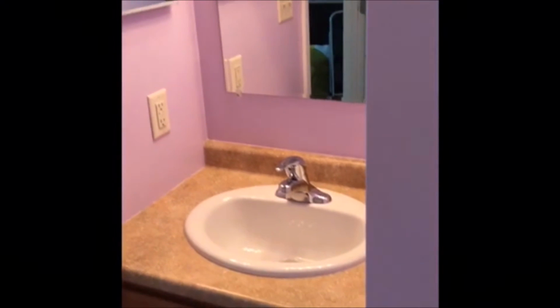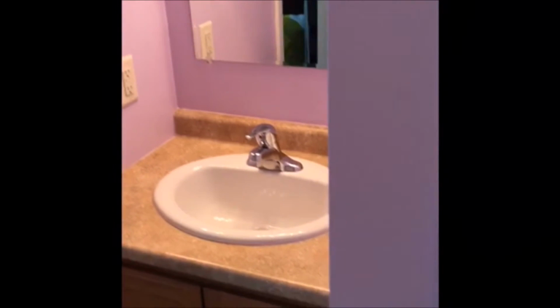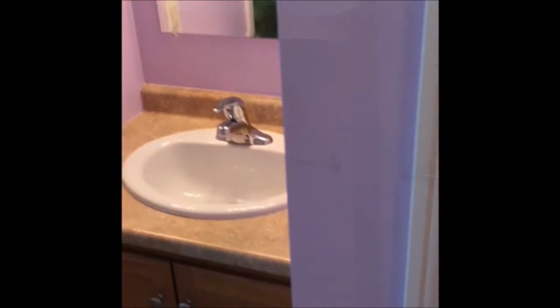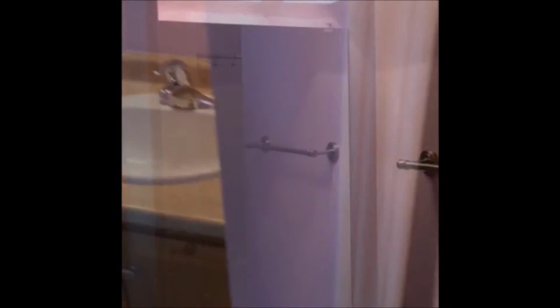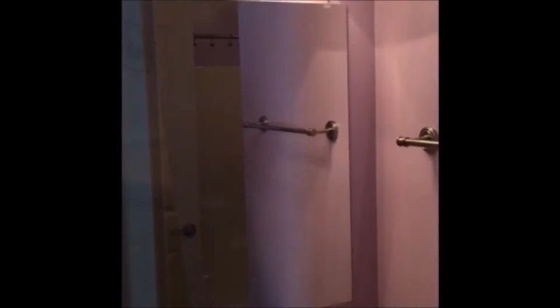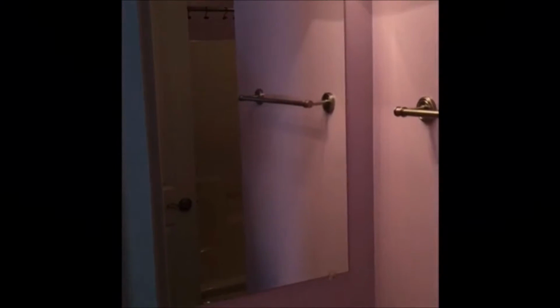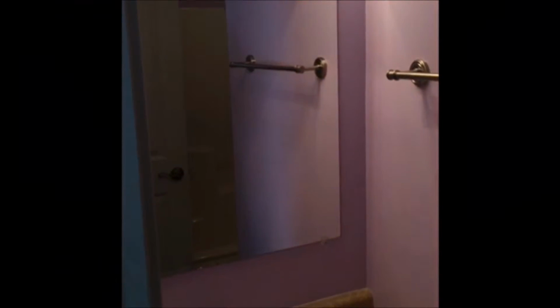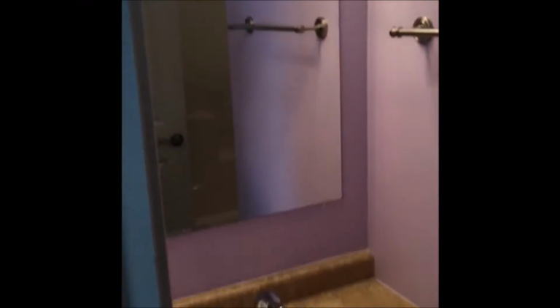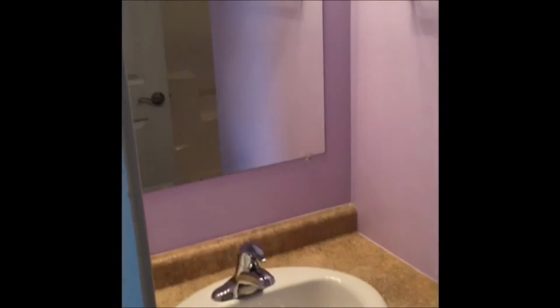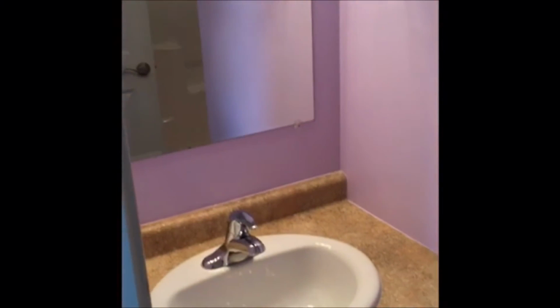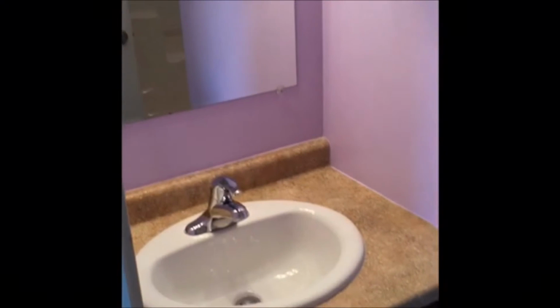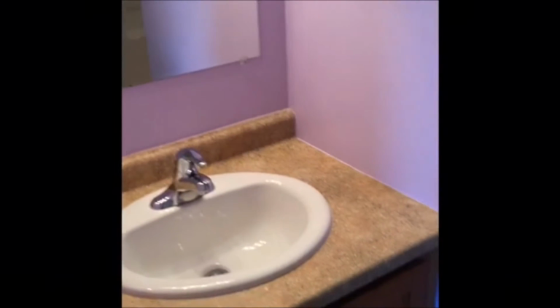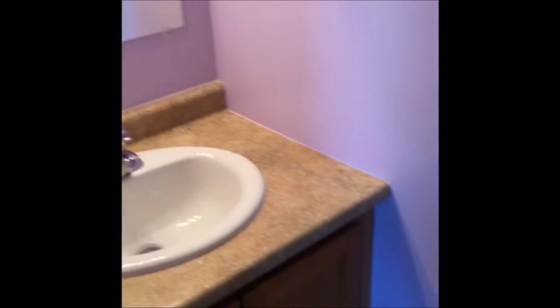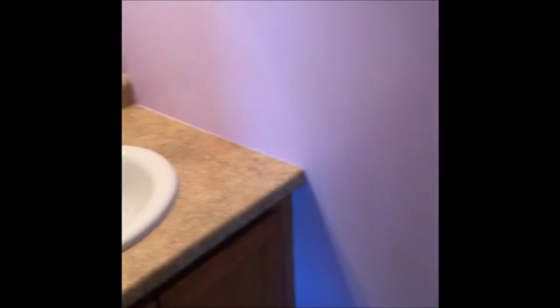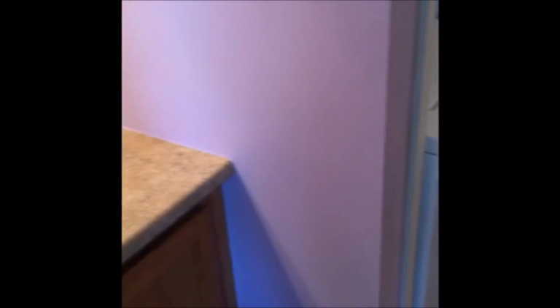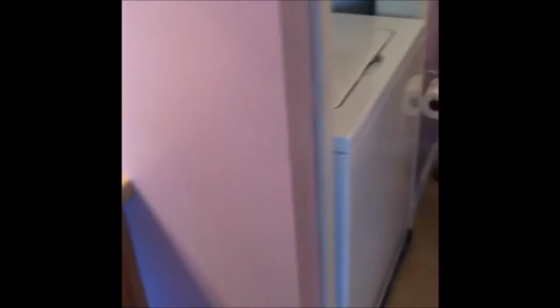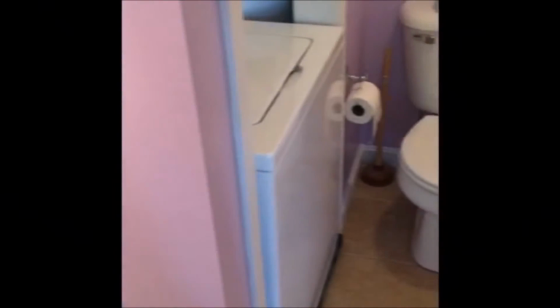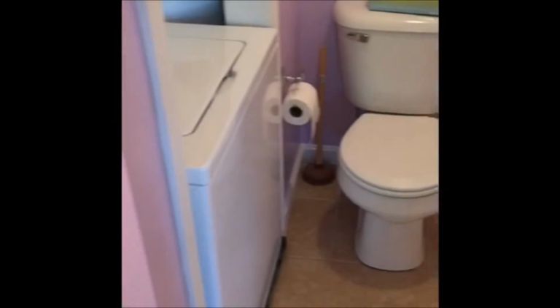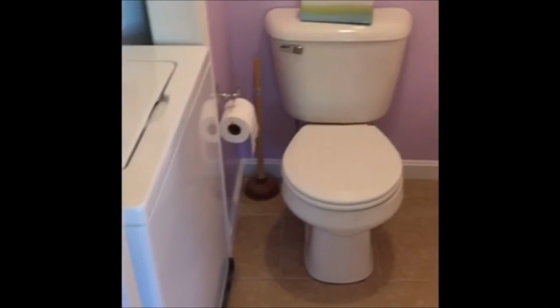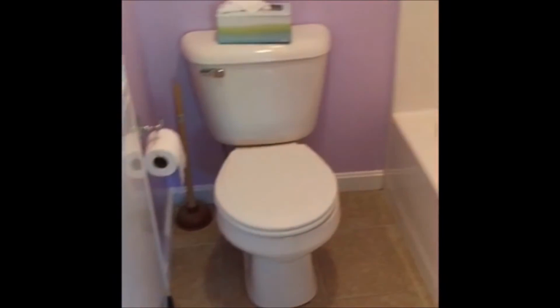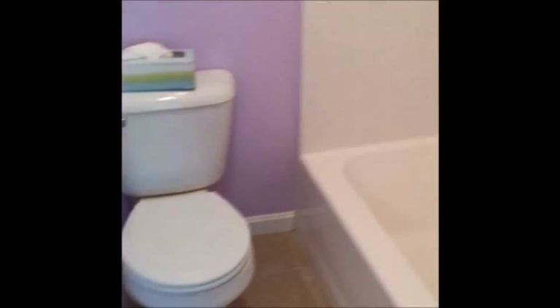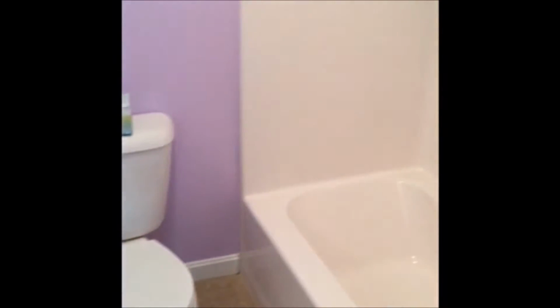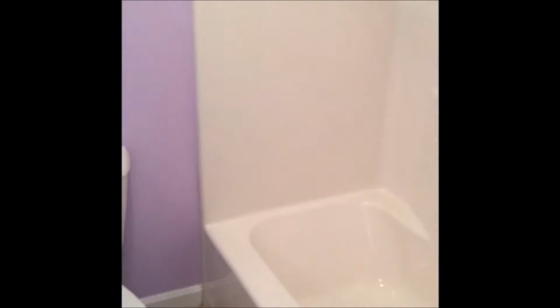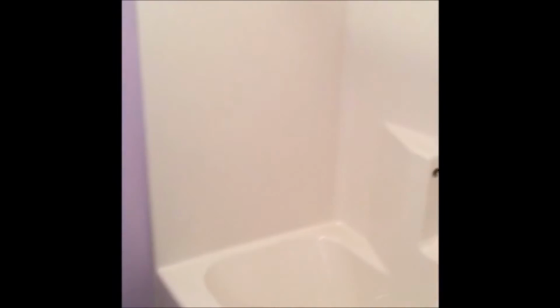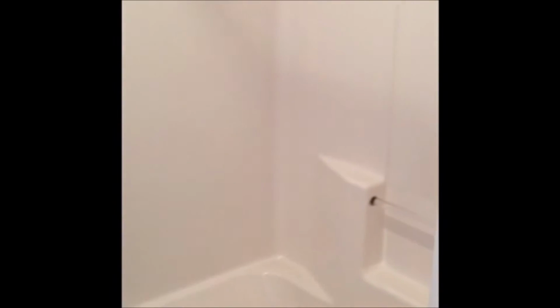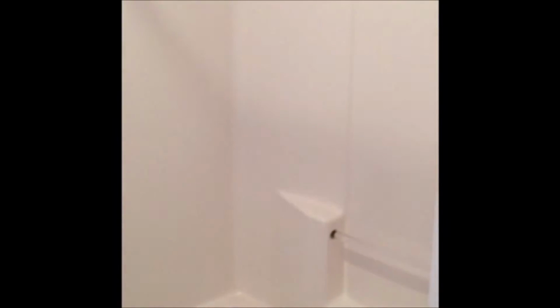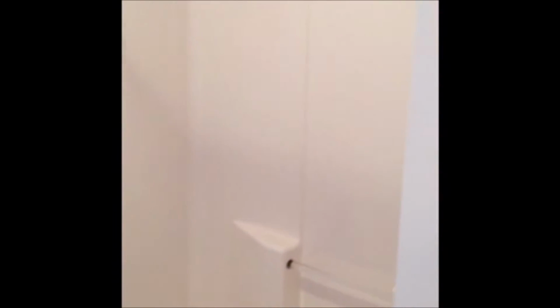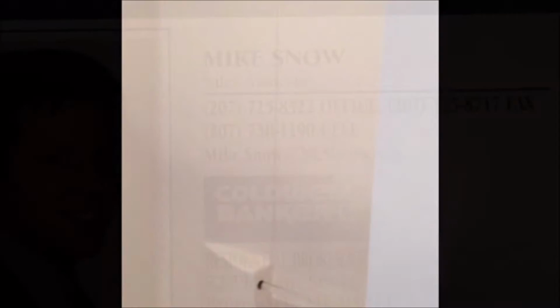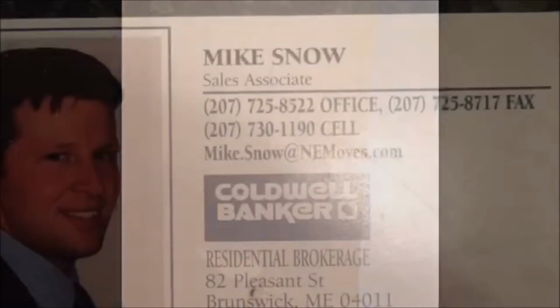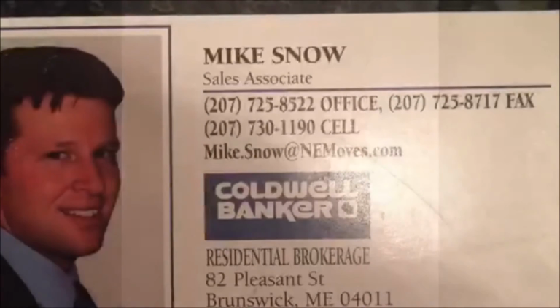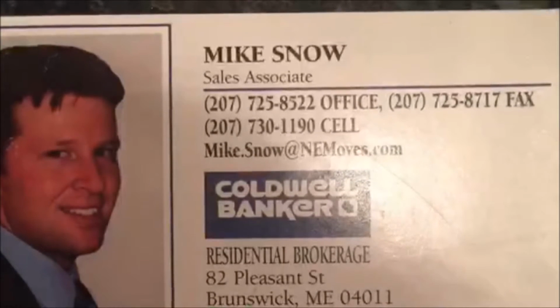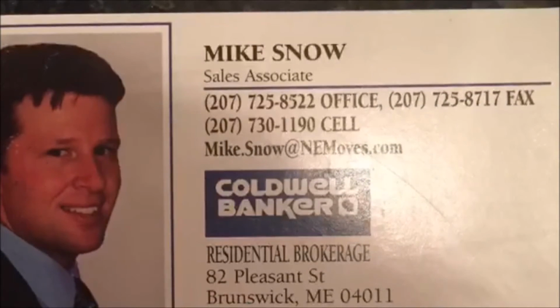Your bathroom is off the main hallway, which also connects to the living room and kitchen. You have a washer and dryer in unit and a beautiful vinyl shower.